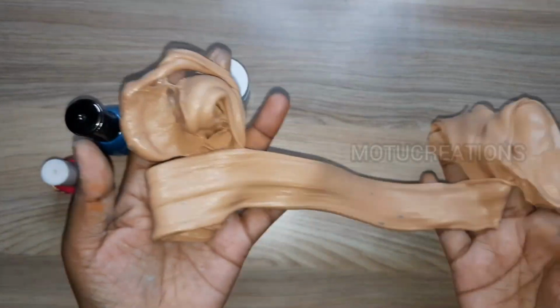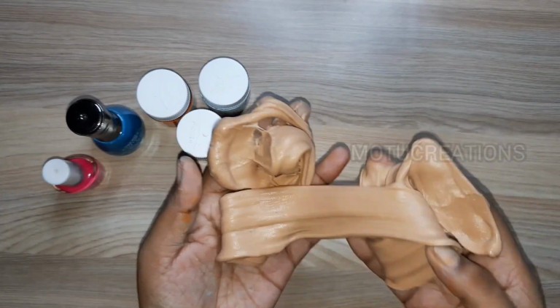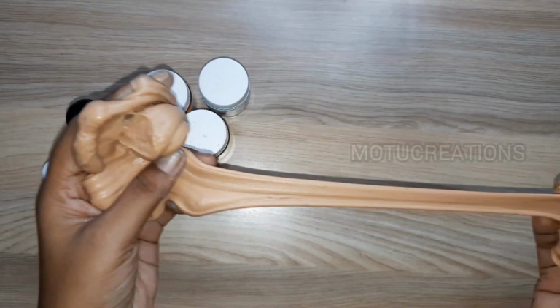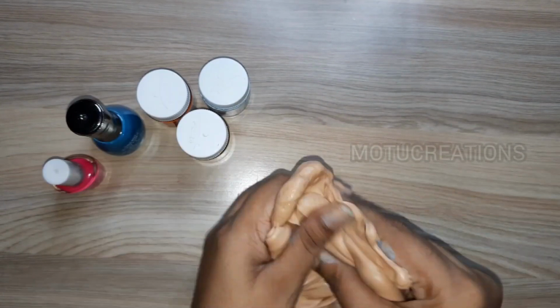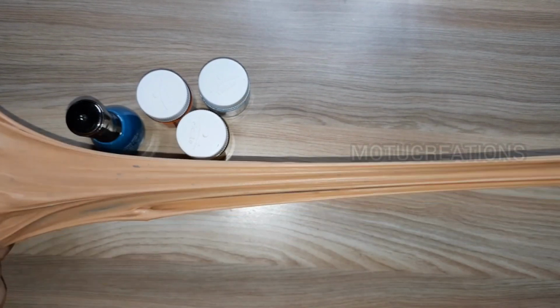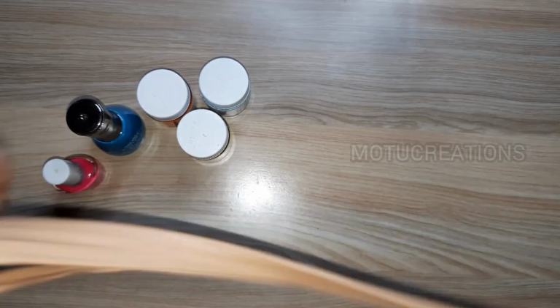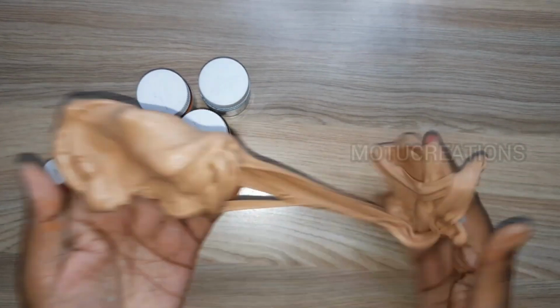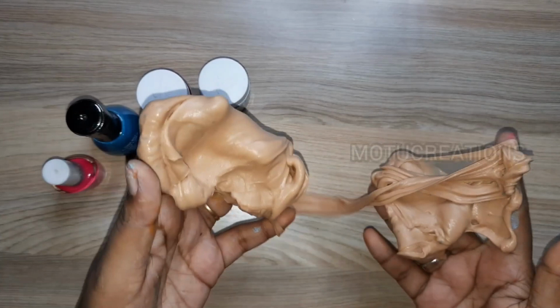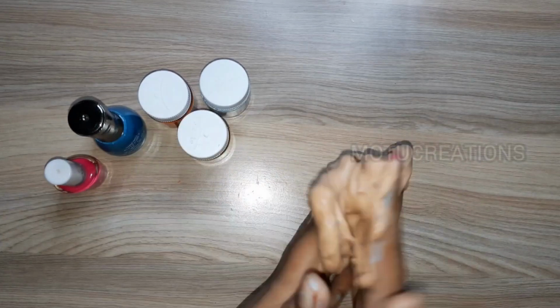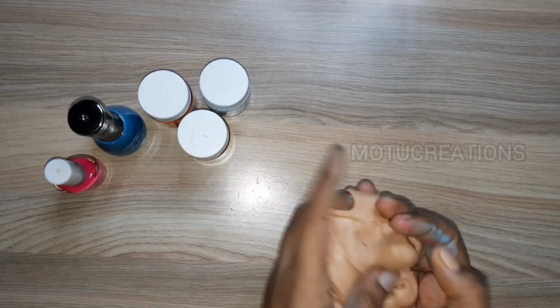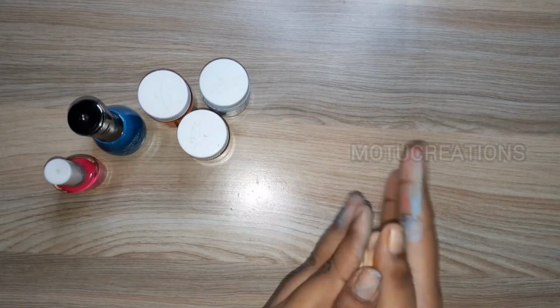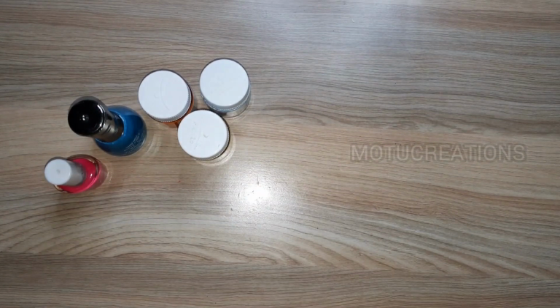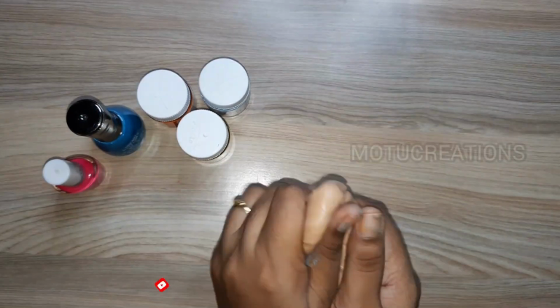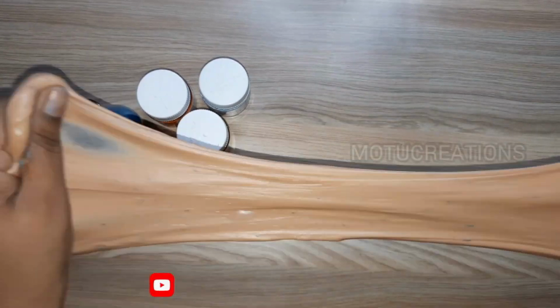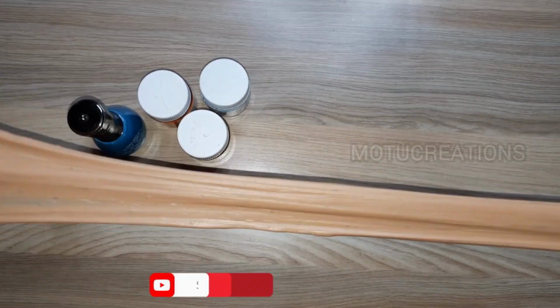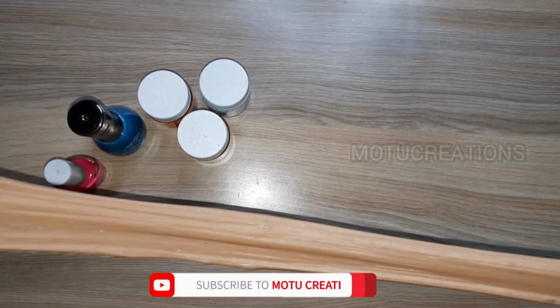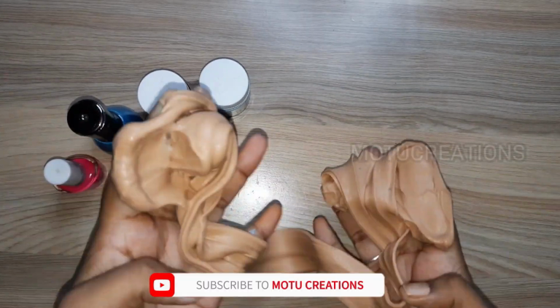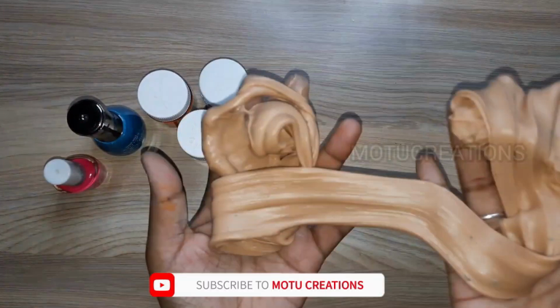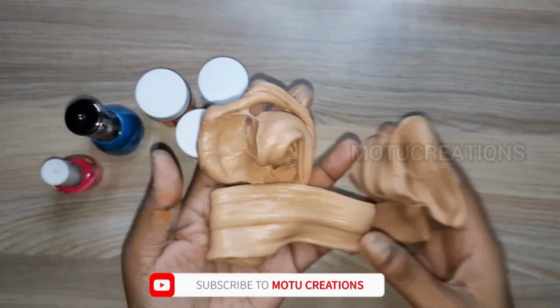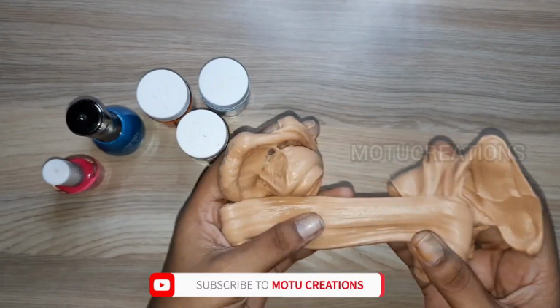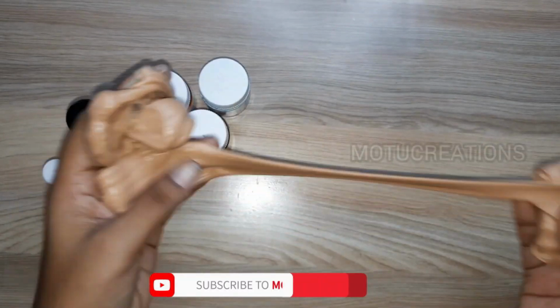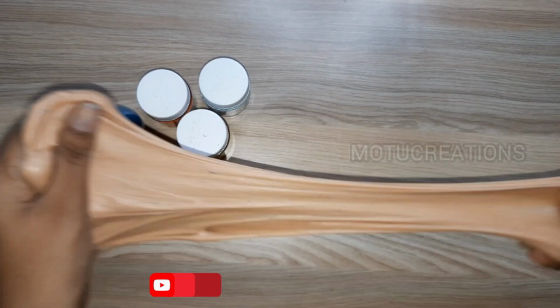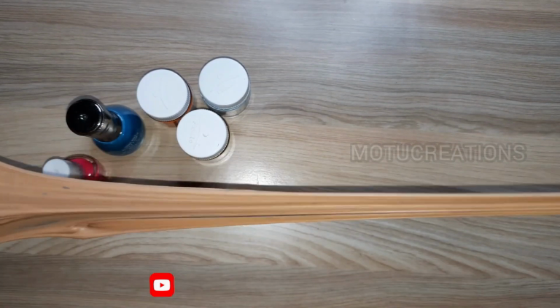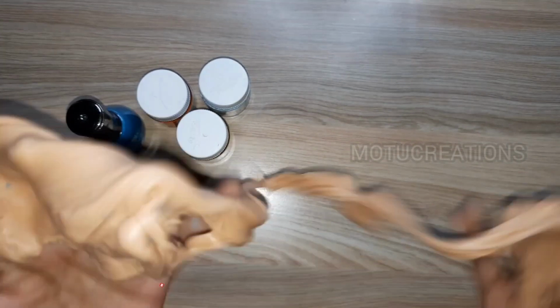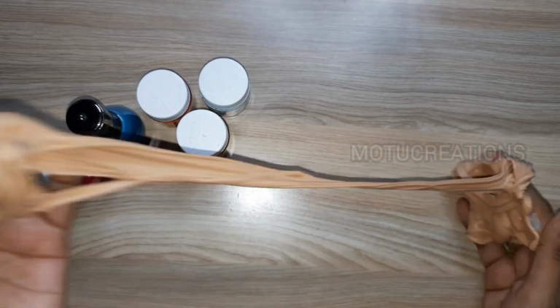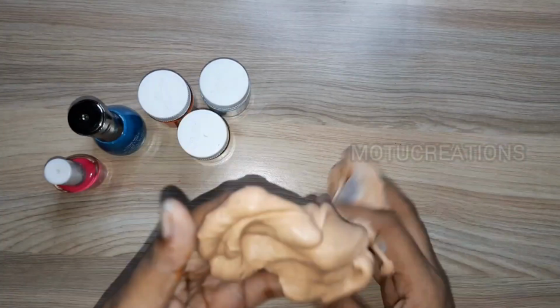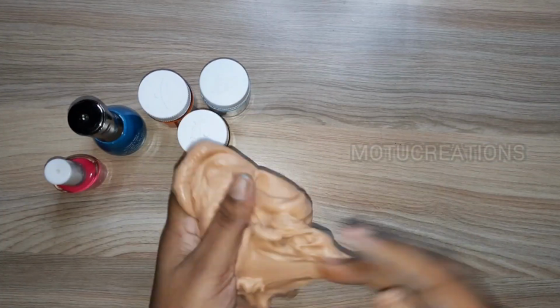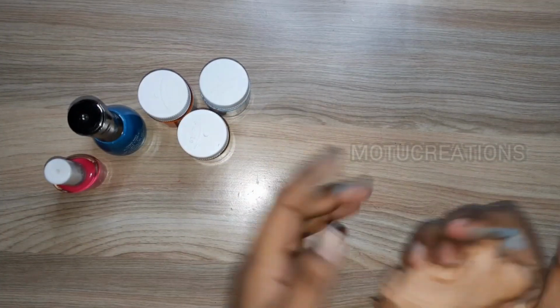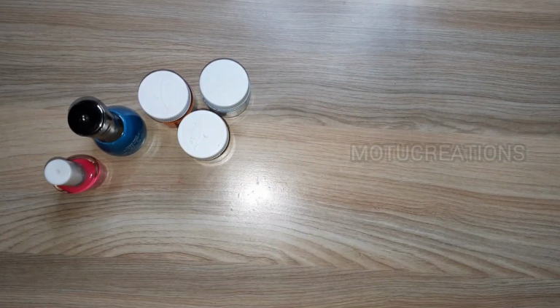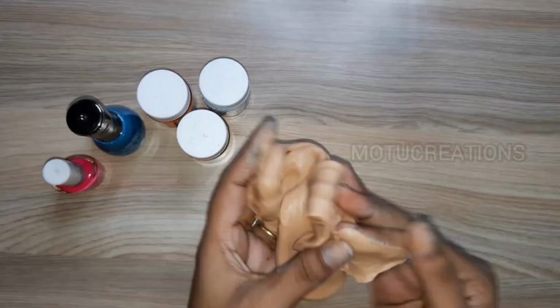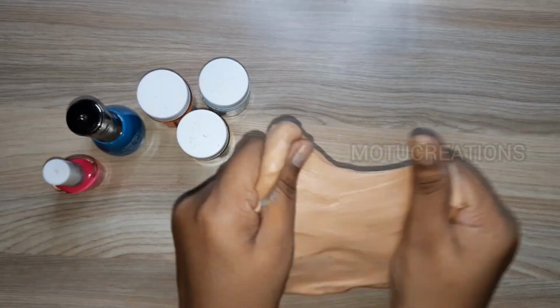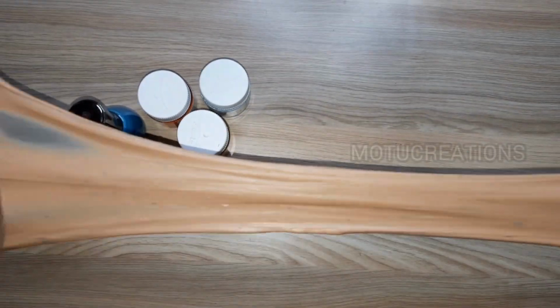This mixing slime will be done in the next video. If you like this video, subscribe to our channel and see you next video. Bye bye!